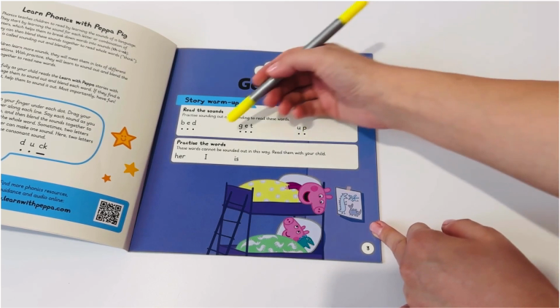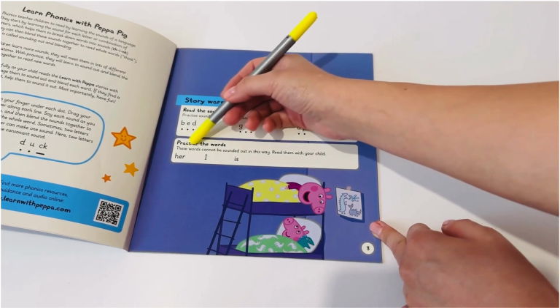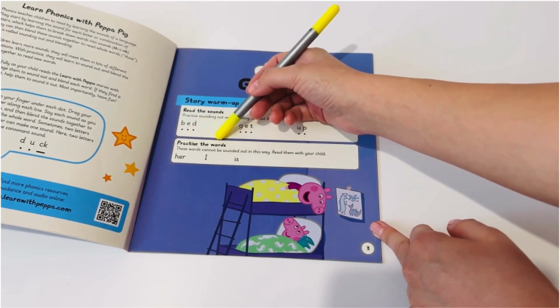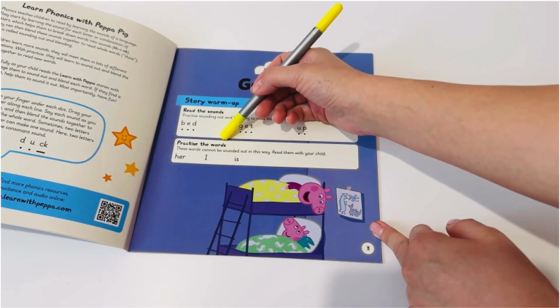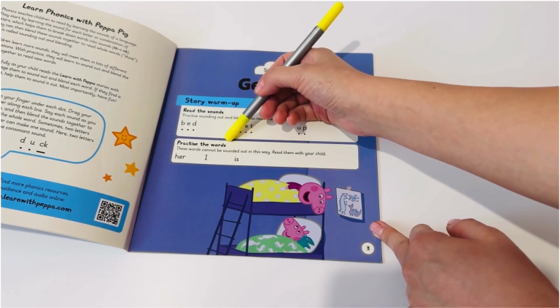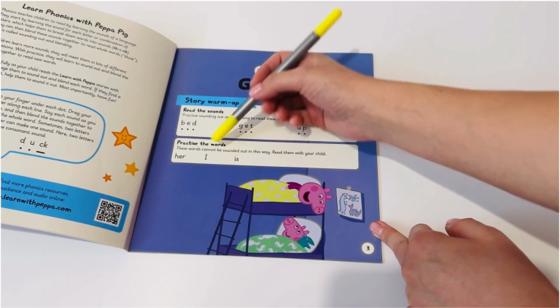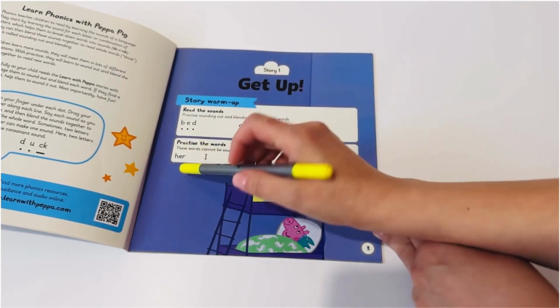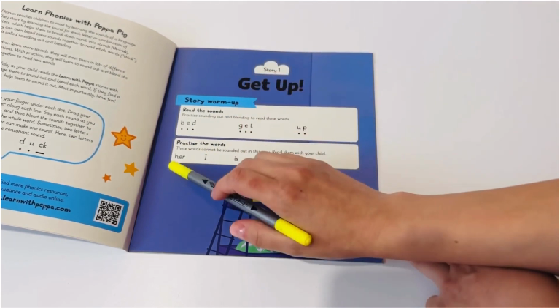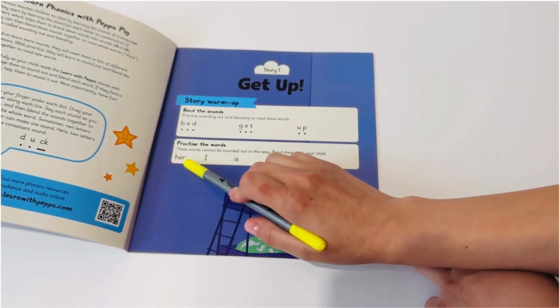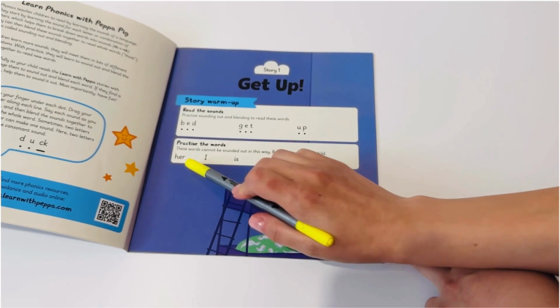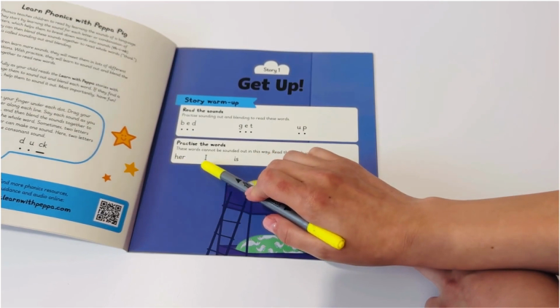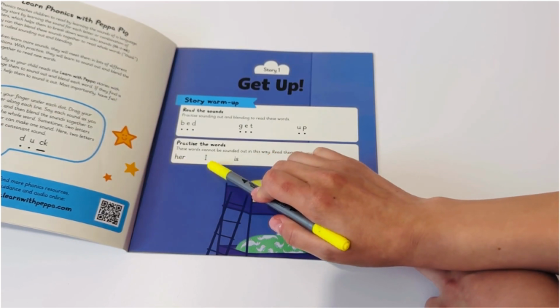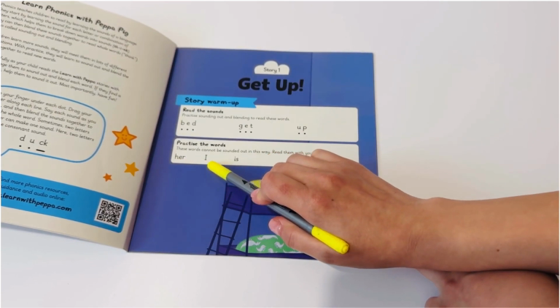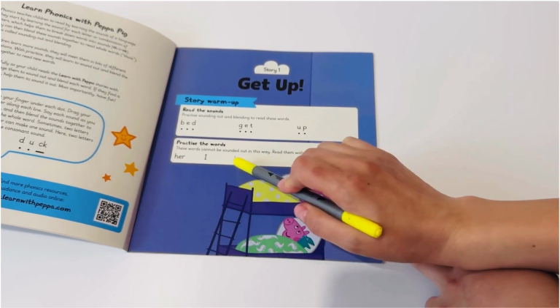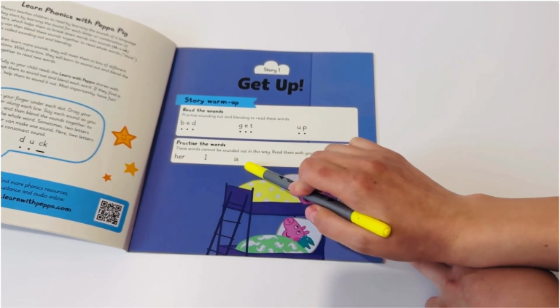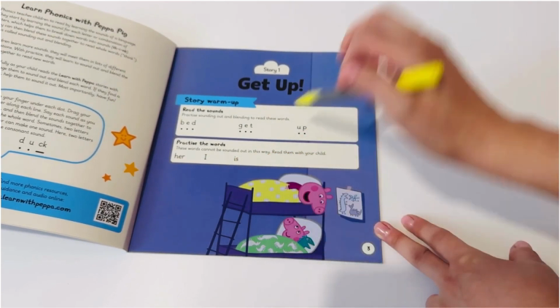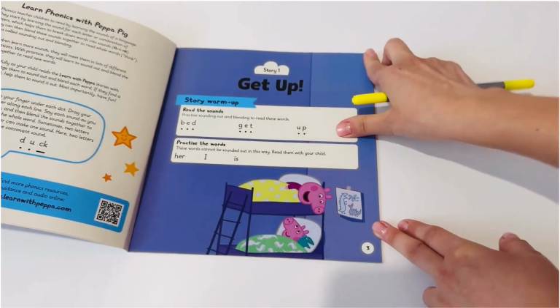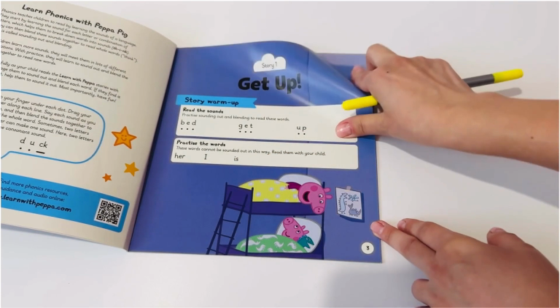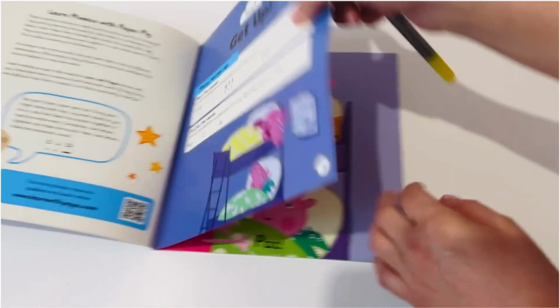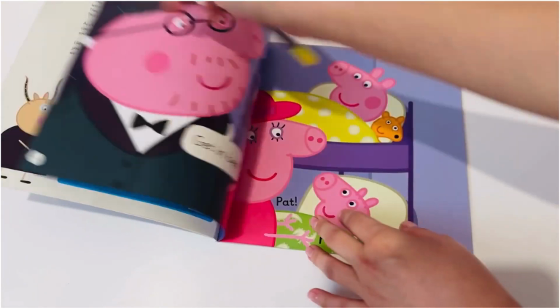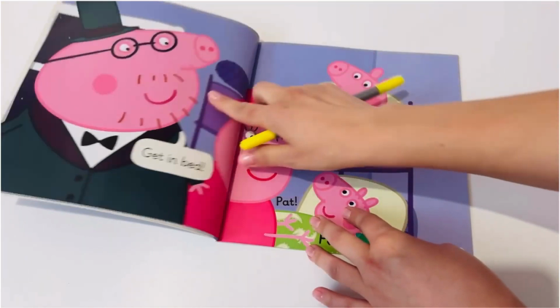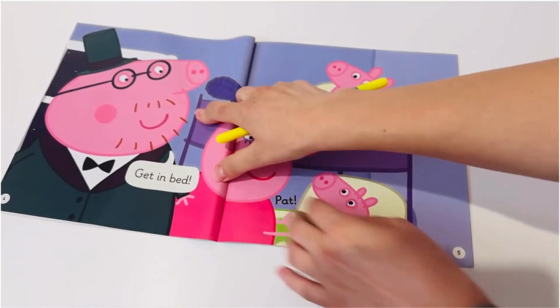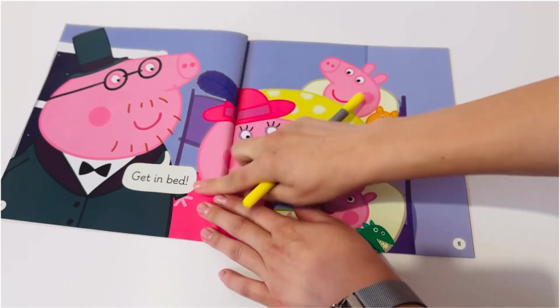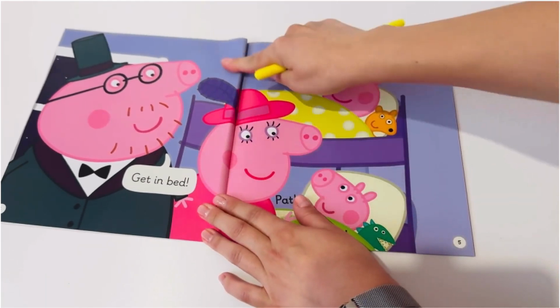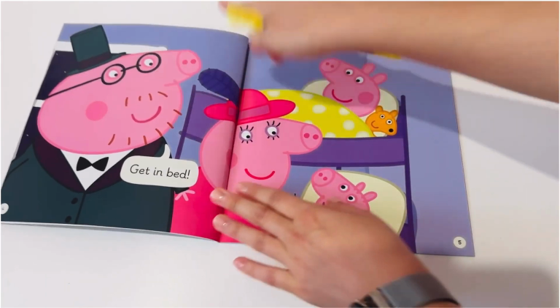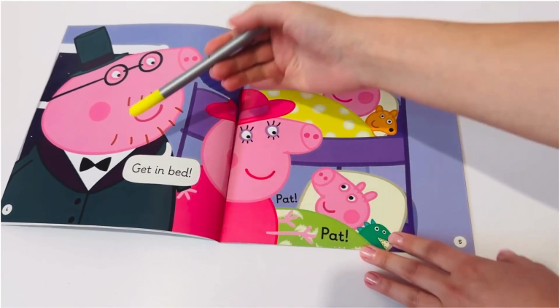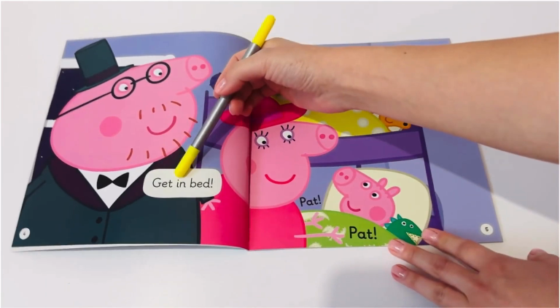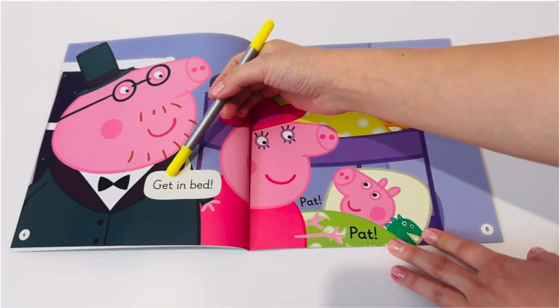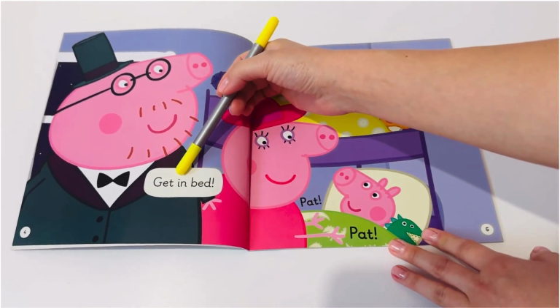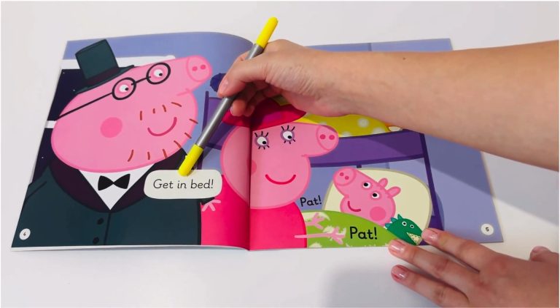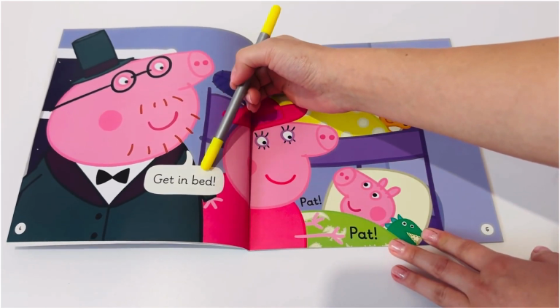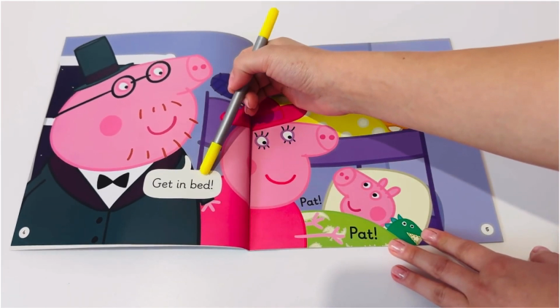Practice the words. Her, I, is. Get in bed.